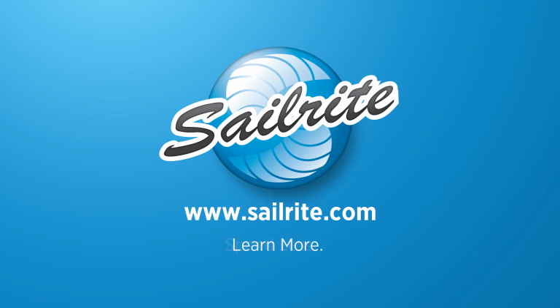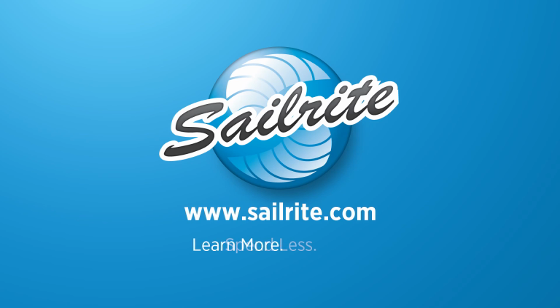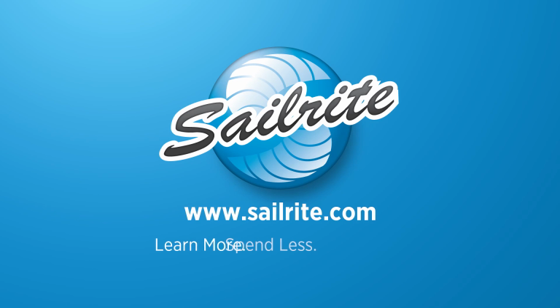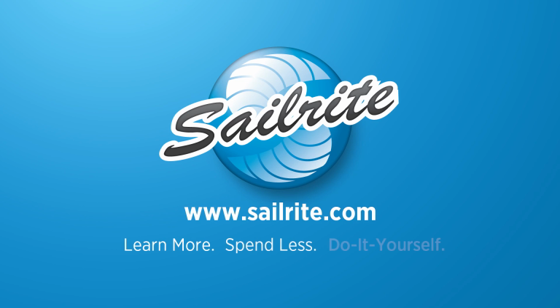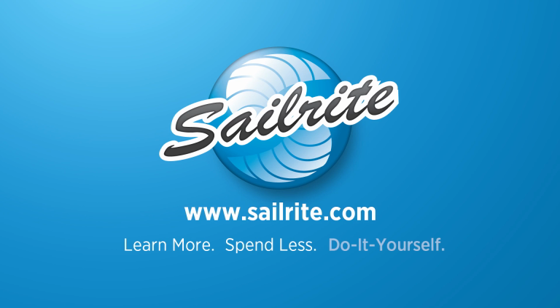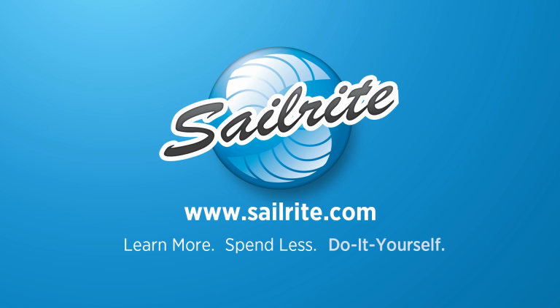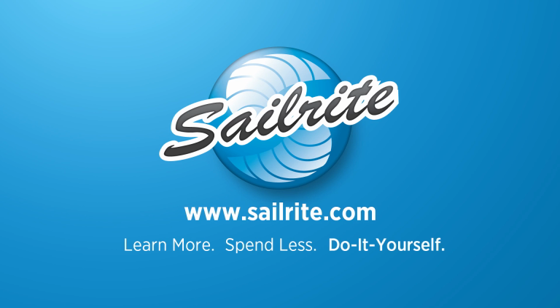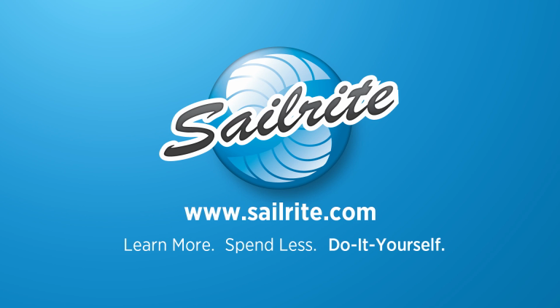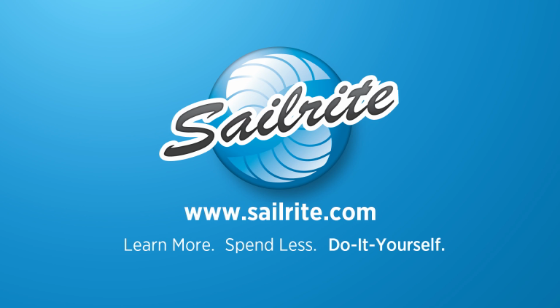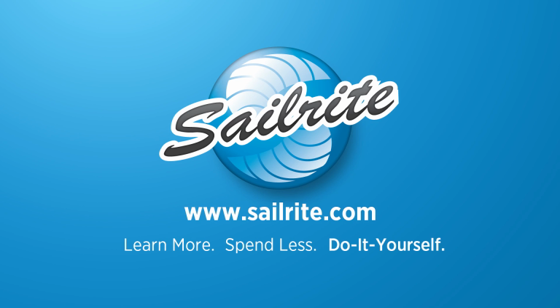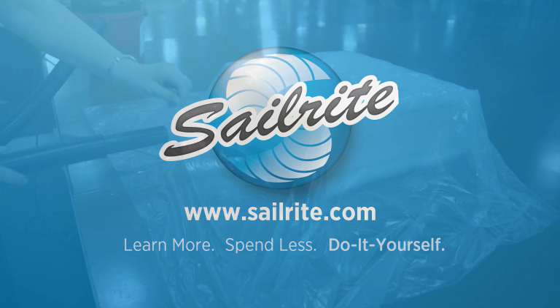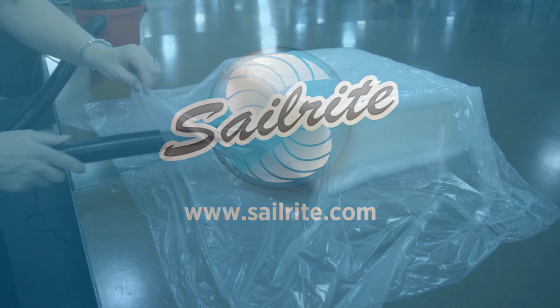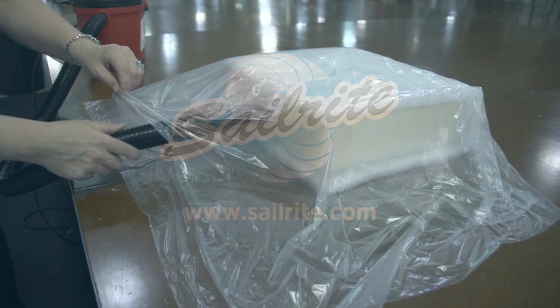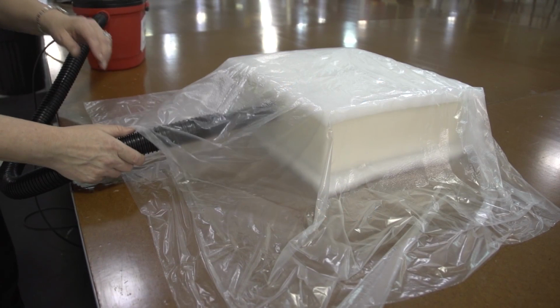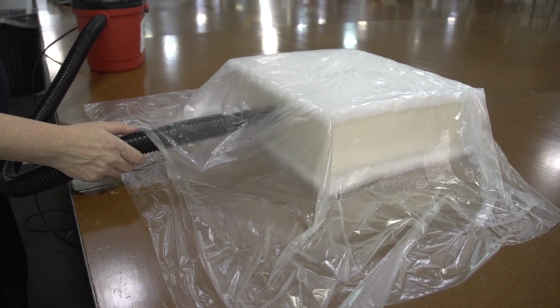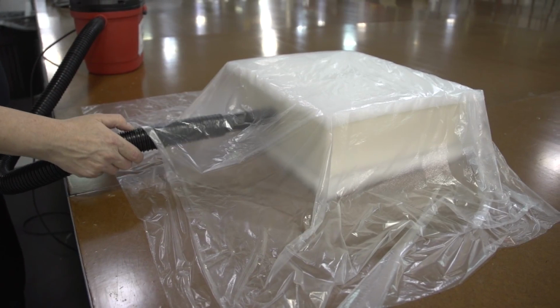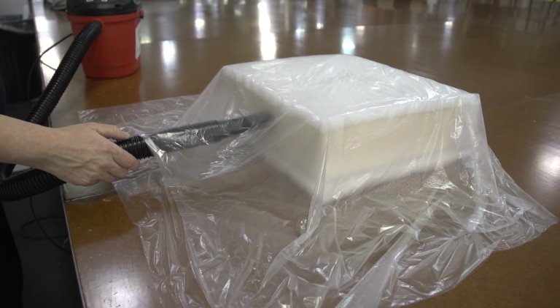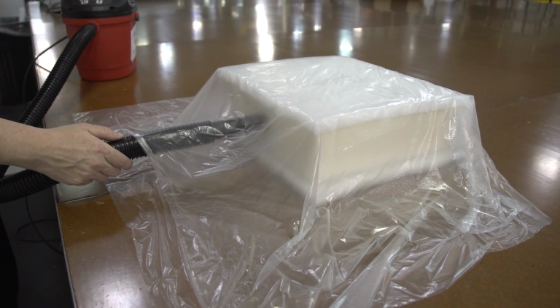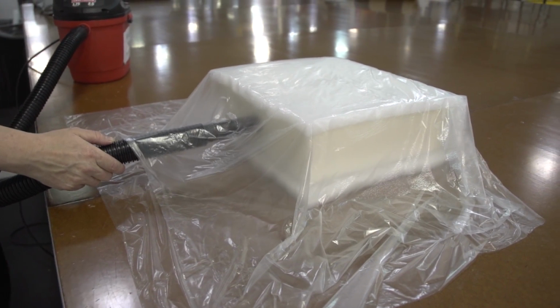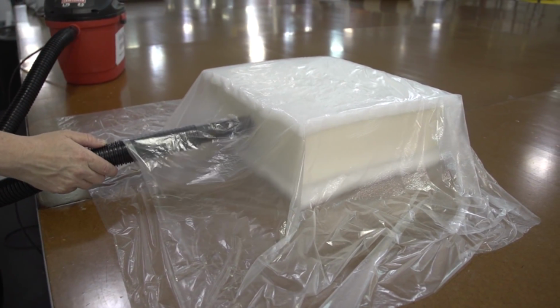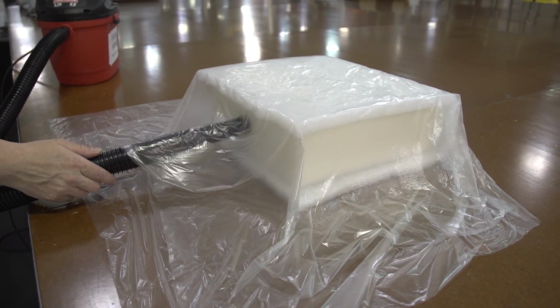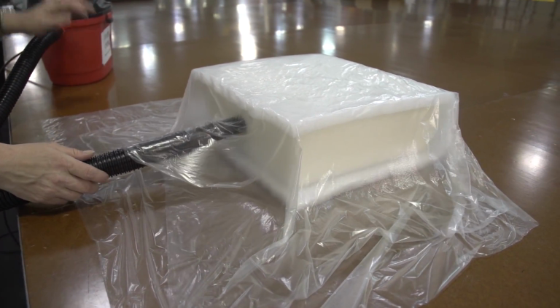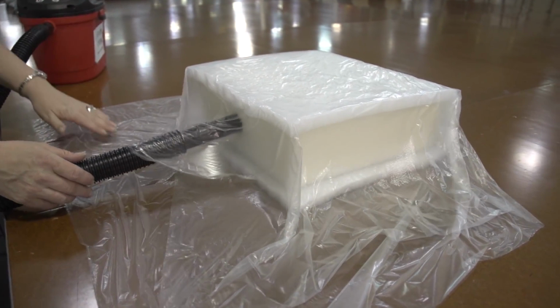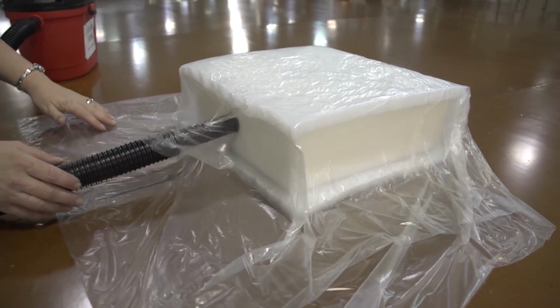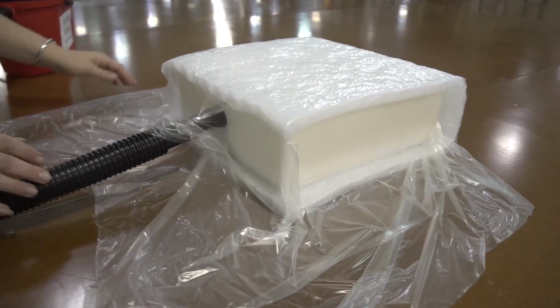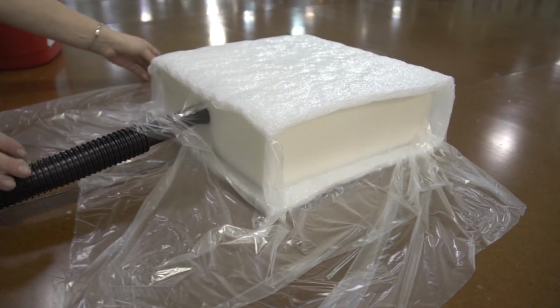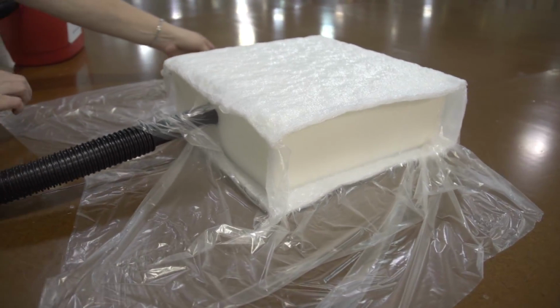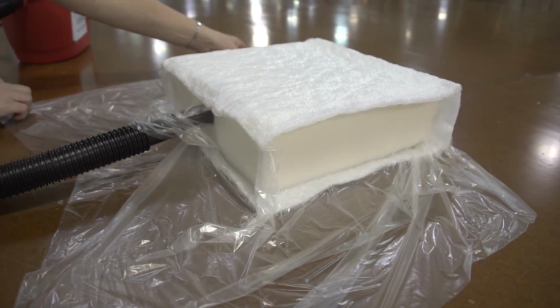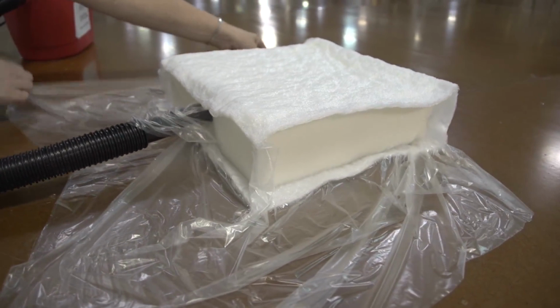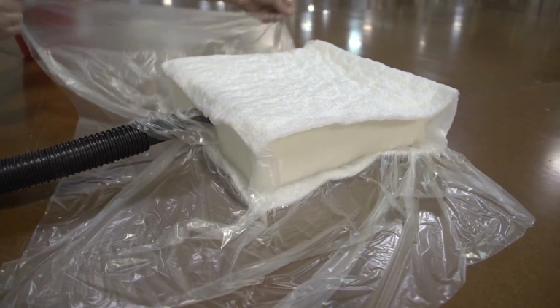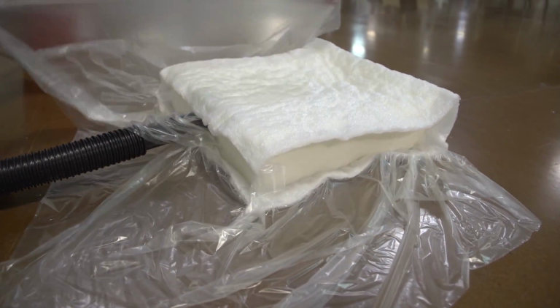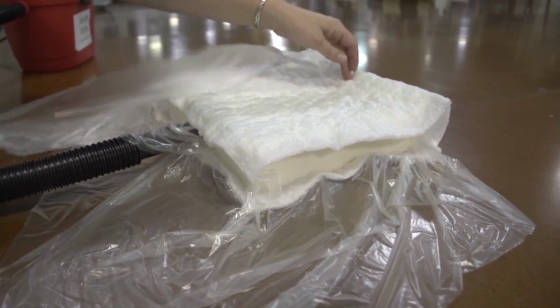This video is brought to you by Sailrite. In this video we're going to be demonstrating how to use the cushion wrapped silk film and also explain its benefits.